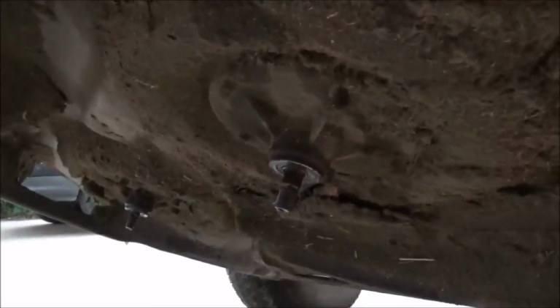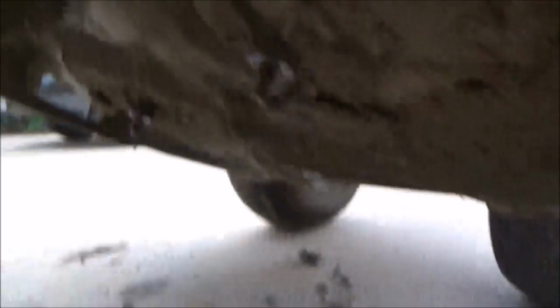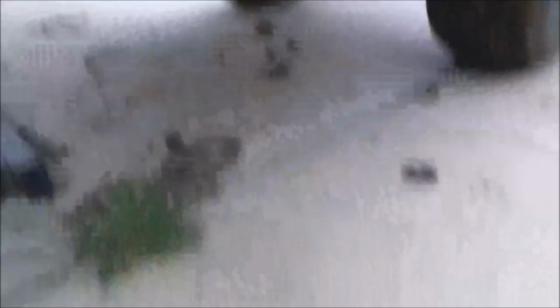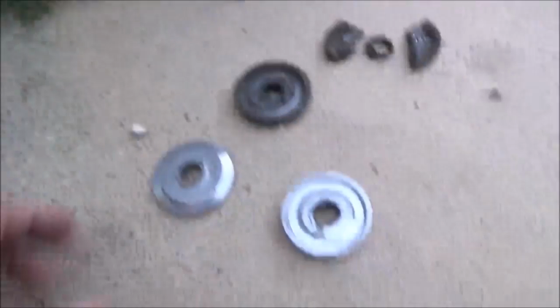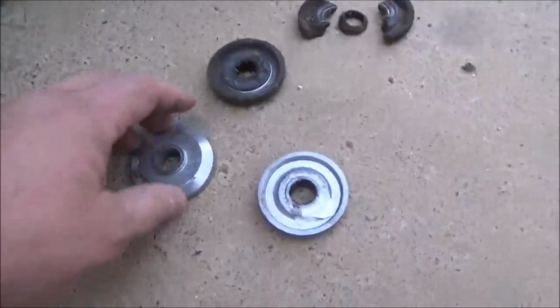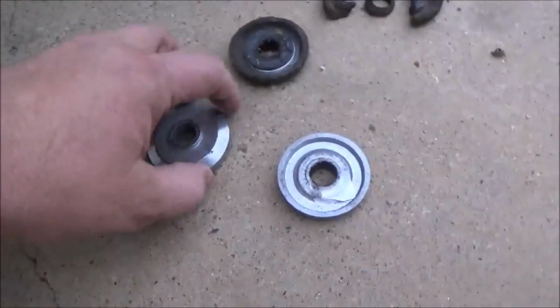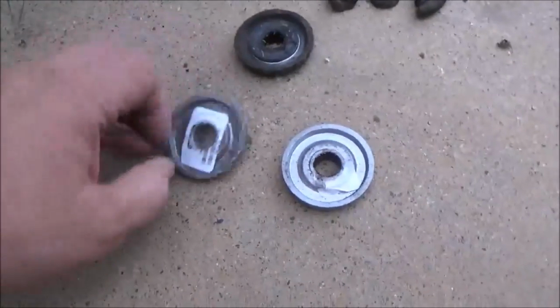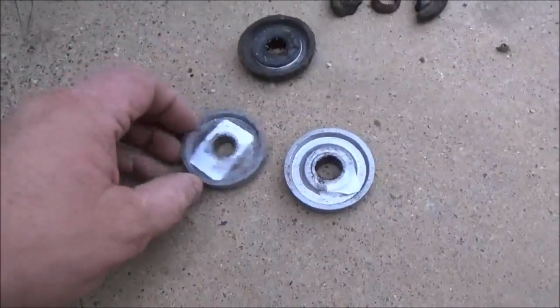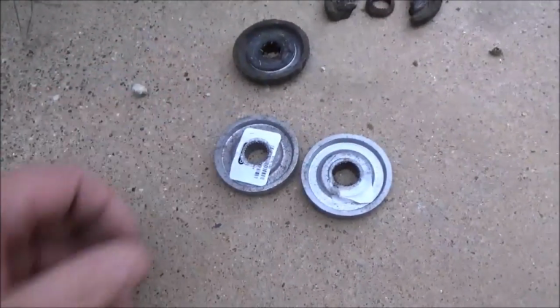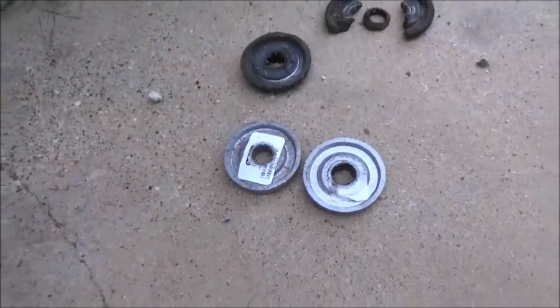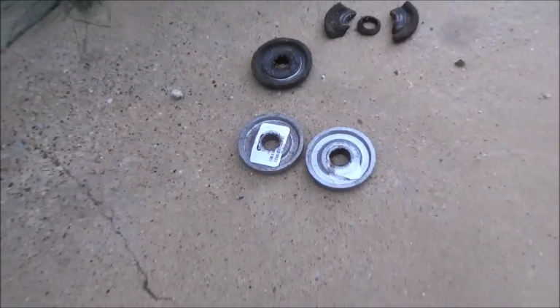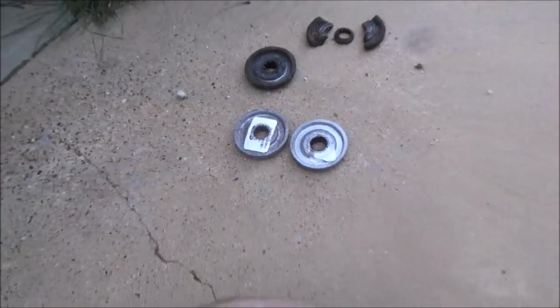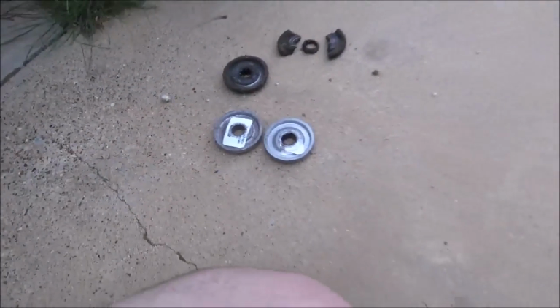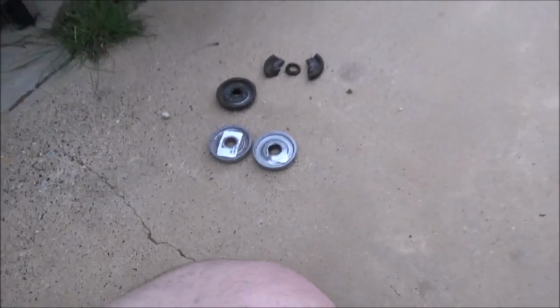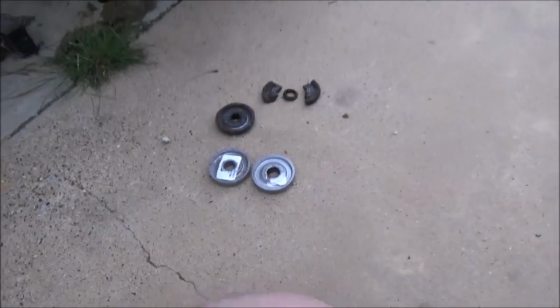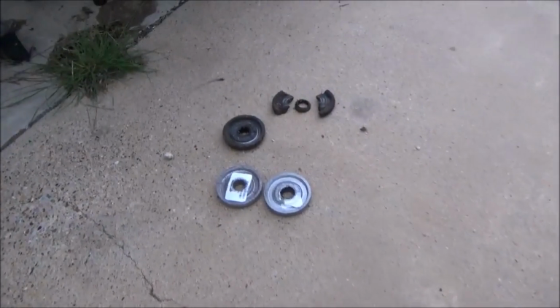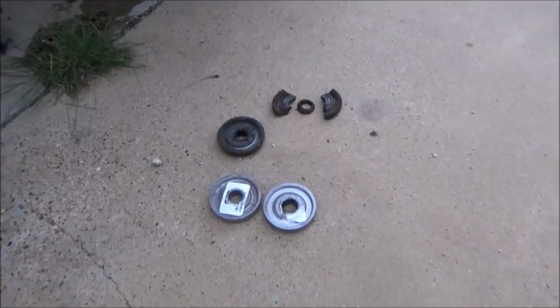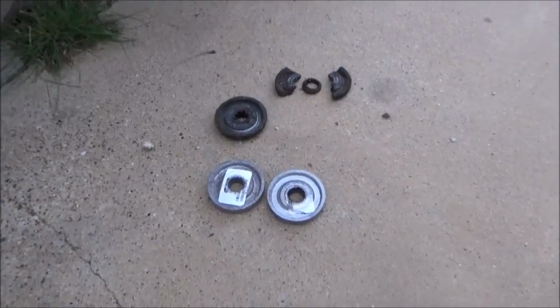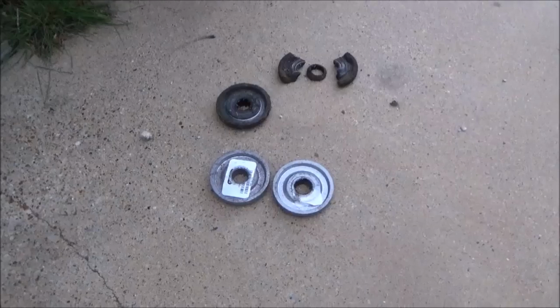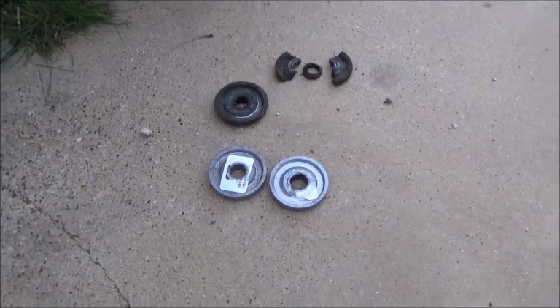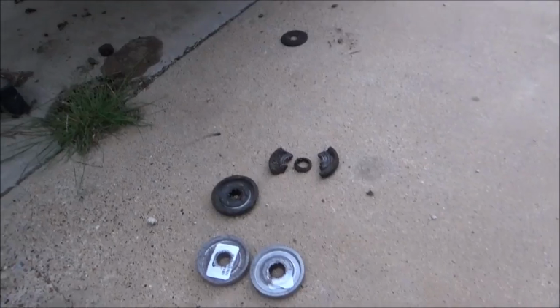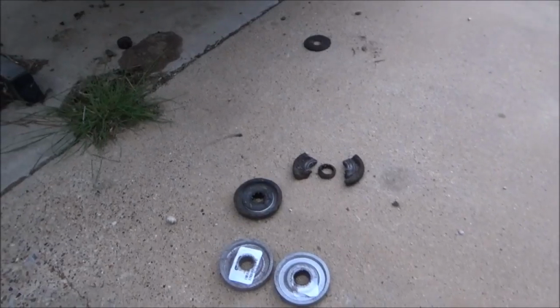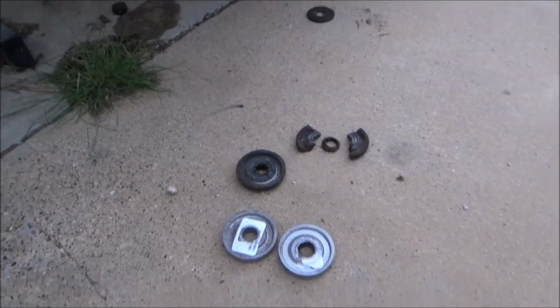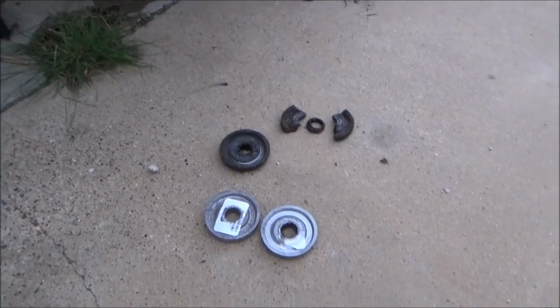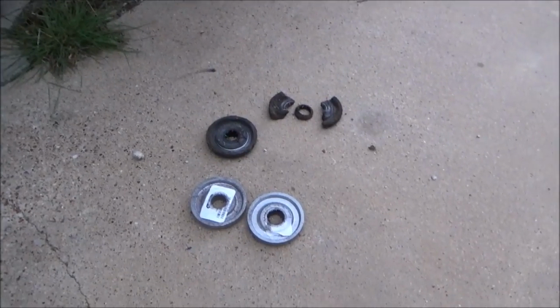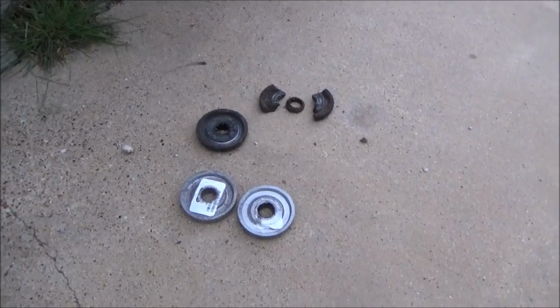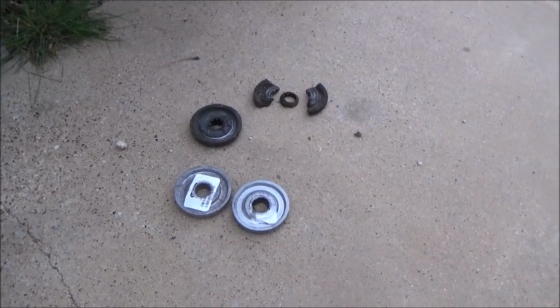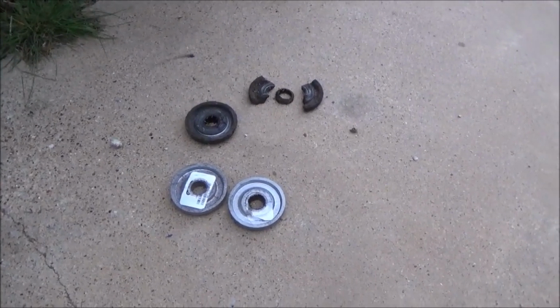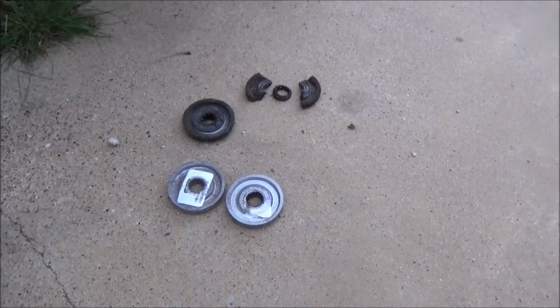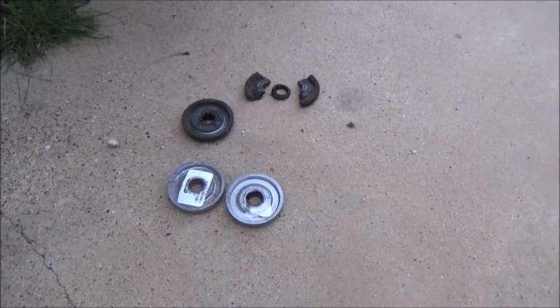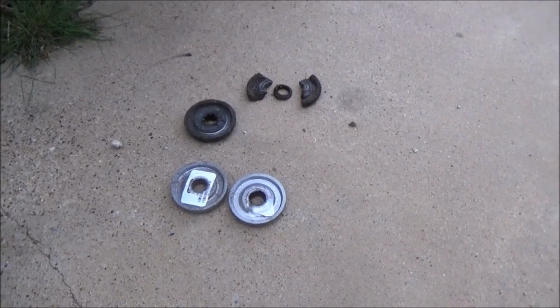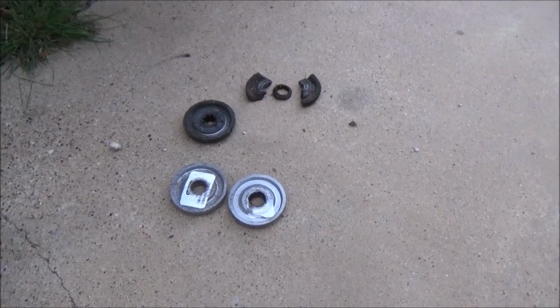So we're going to go ahead and replace both of these. I got some blades coming — they'll be here tomorrow. And hopefully, if it doesn't rain too much, we're going to finish cutting this grass.